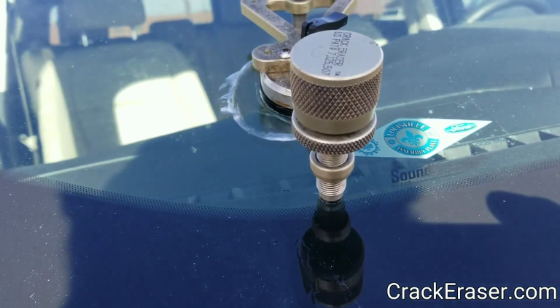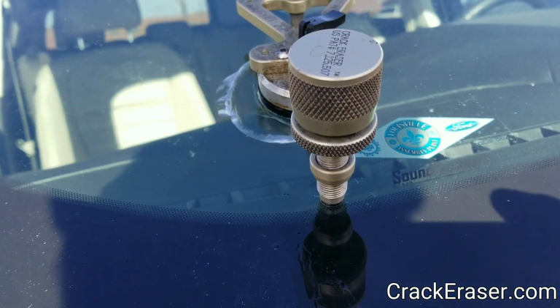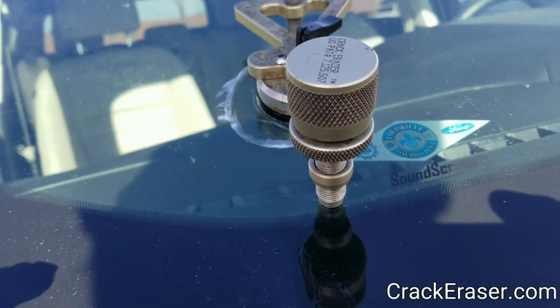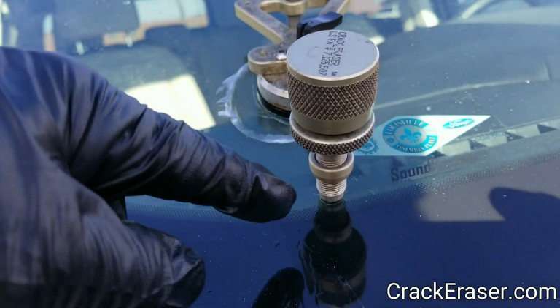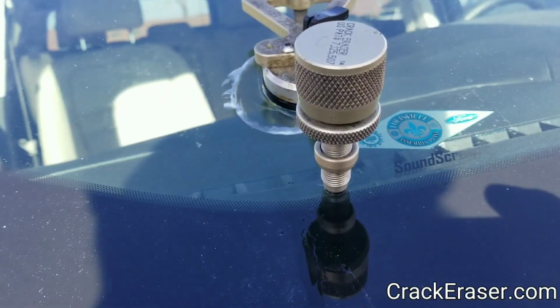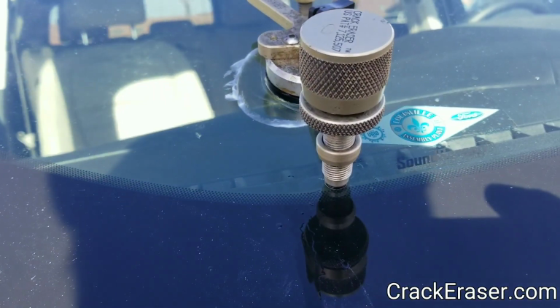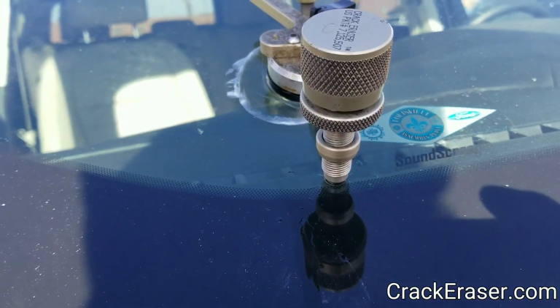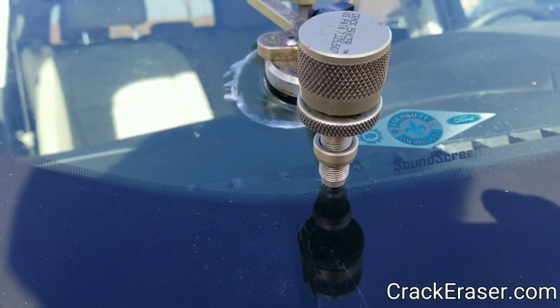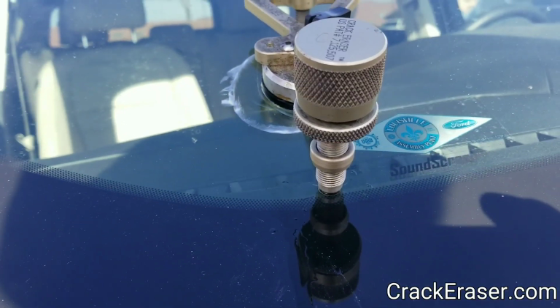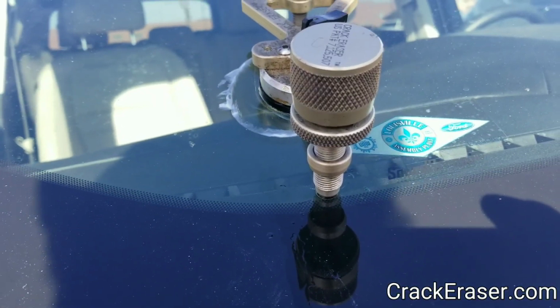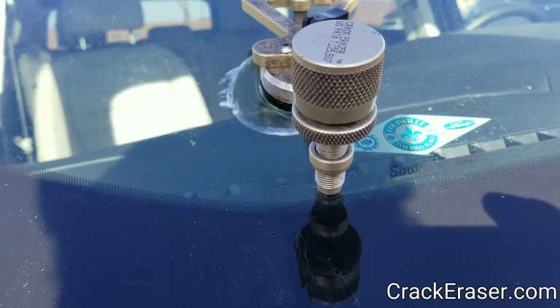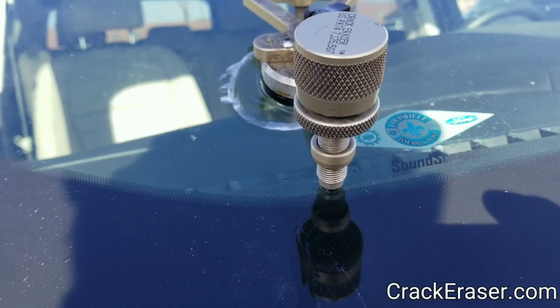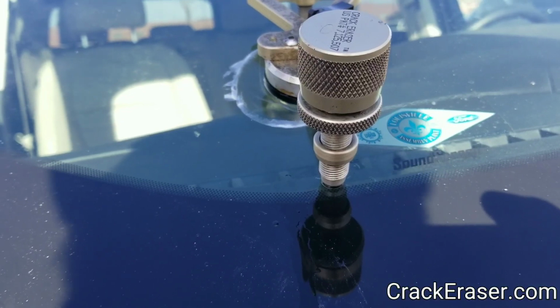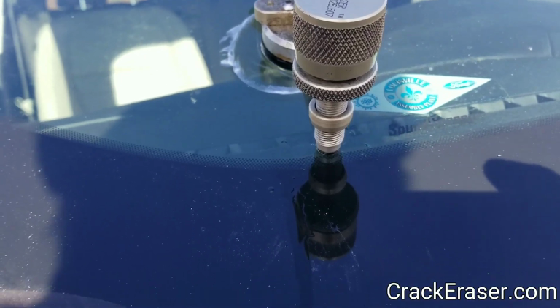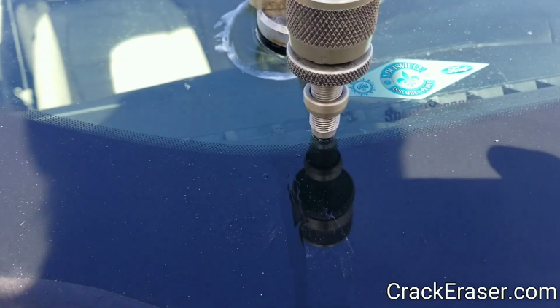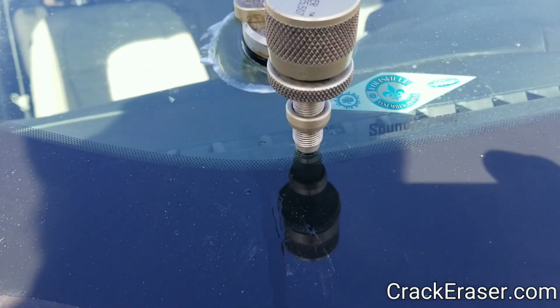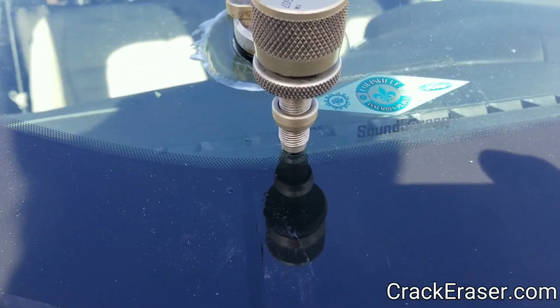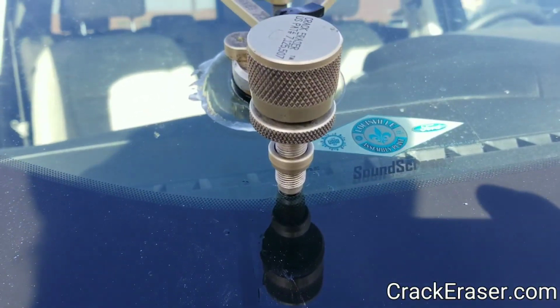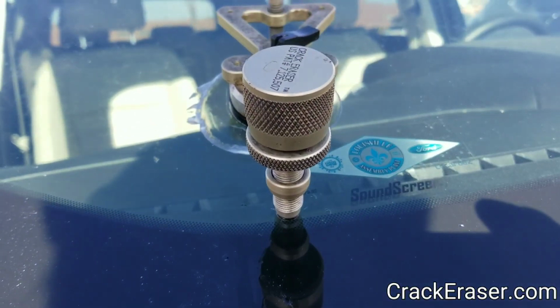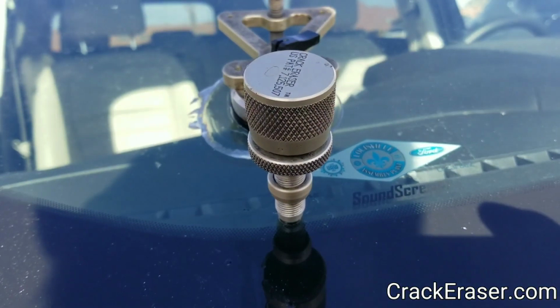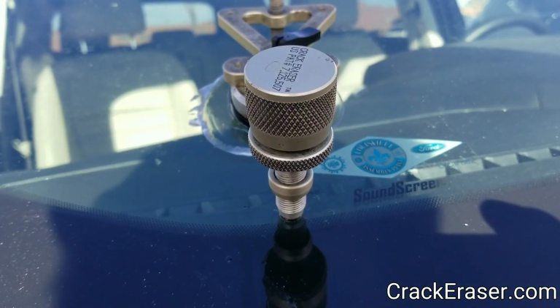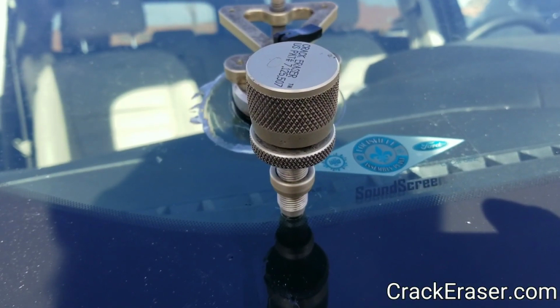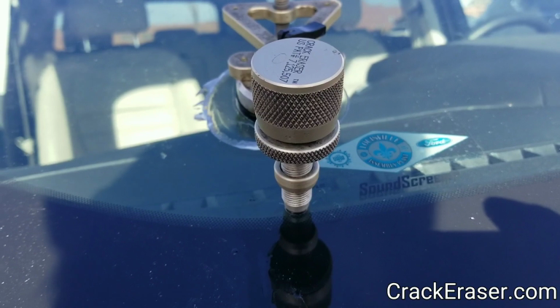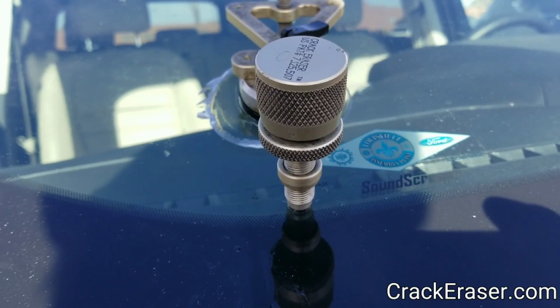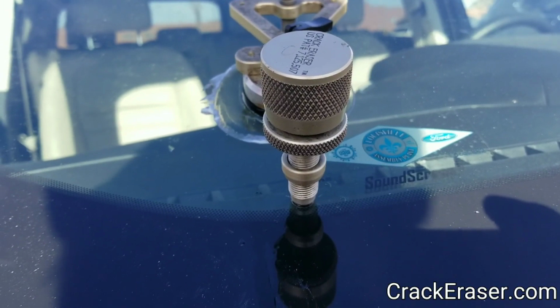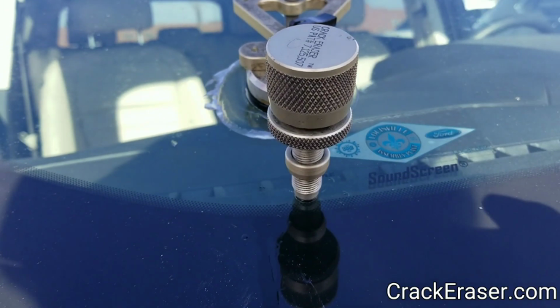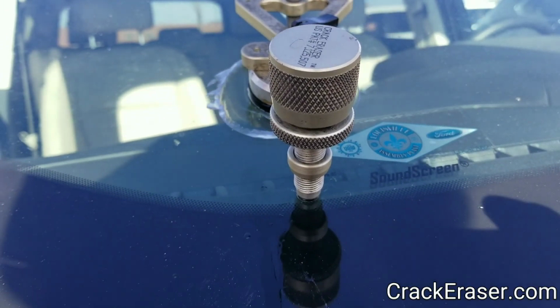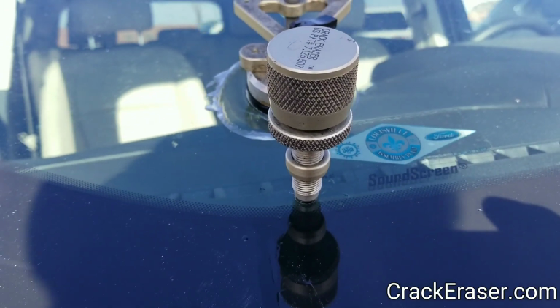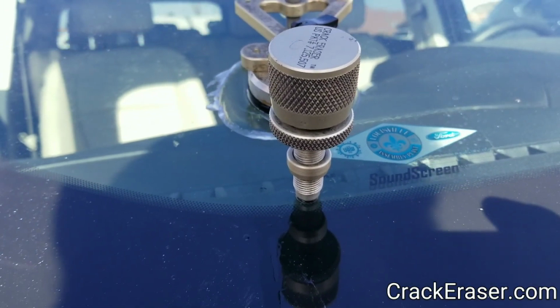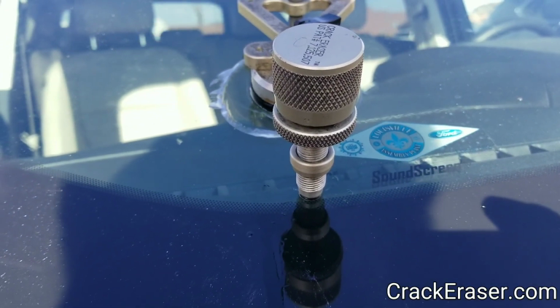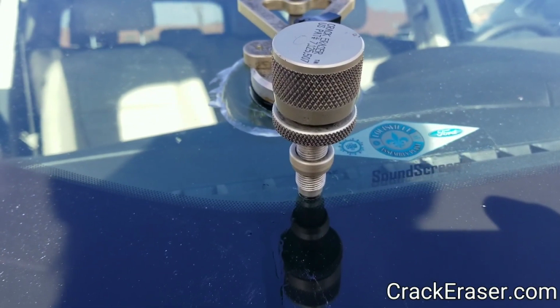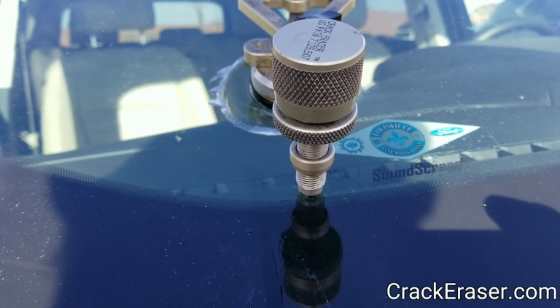It was a smaller hit, so I'm going to fix it tomorrow and do a video on it. I just put that windshield in a couple of days ago.